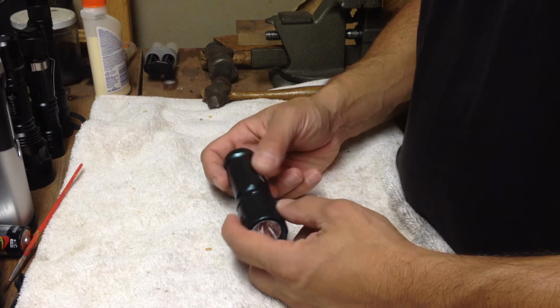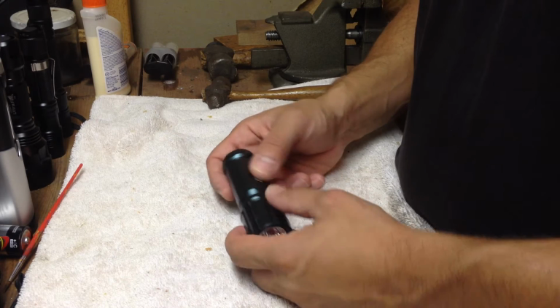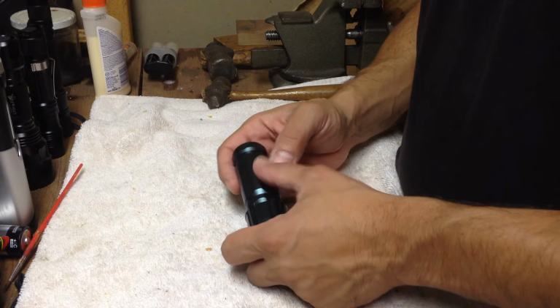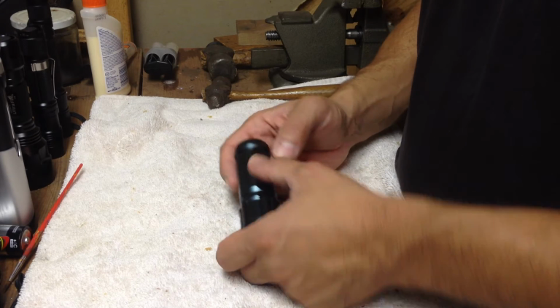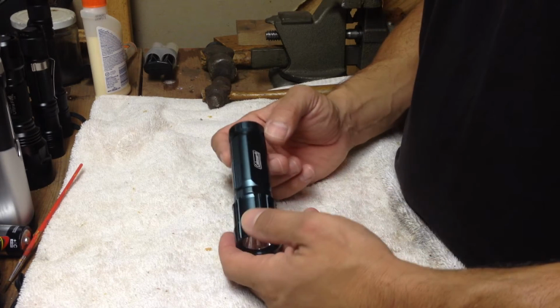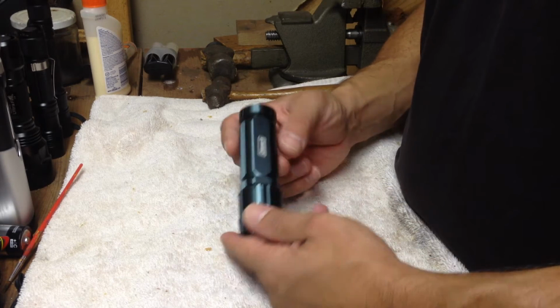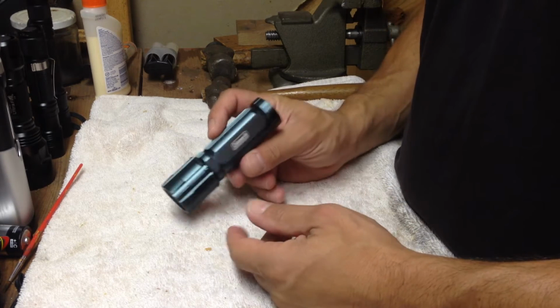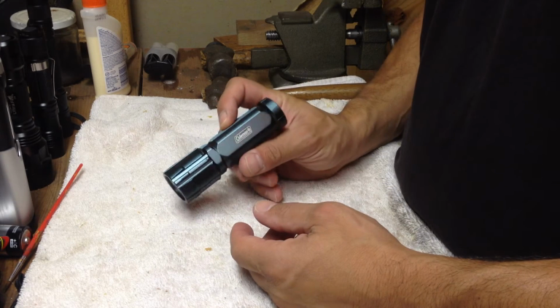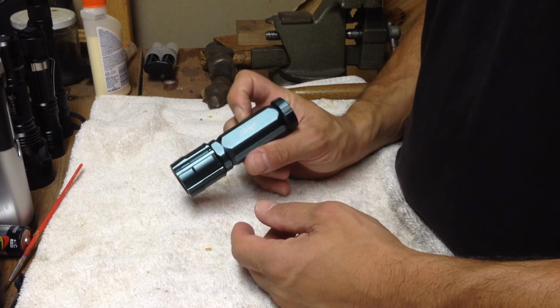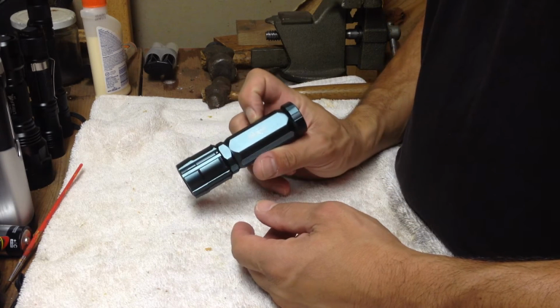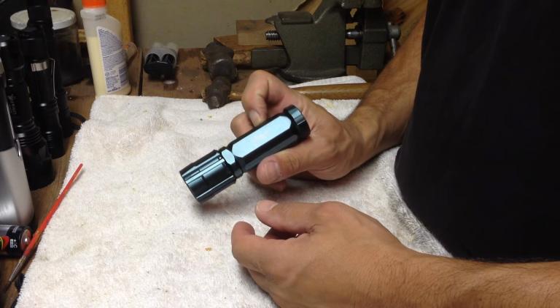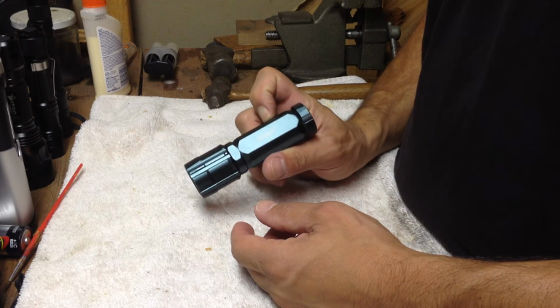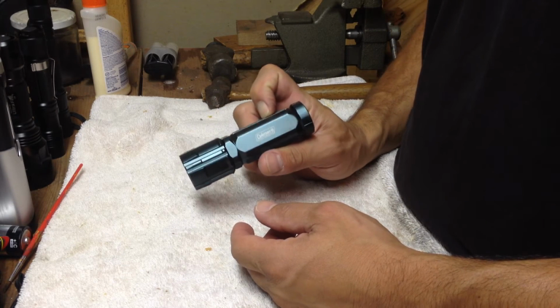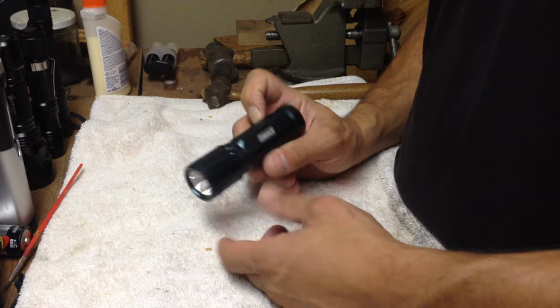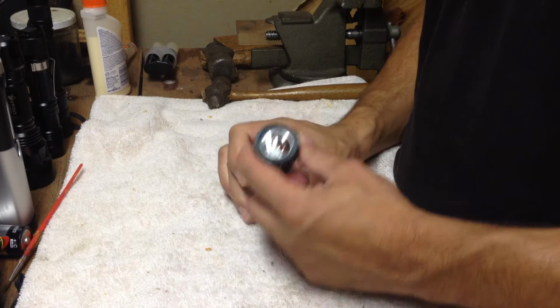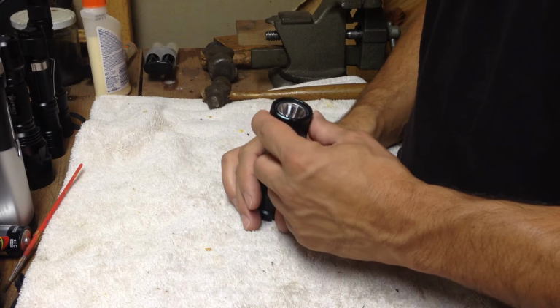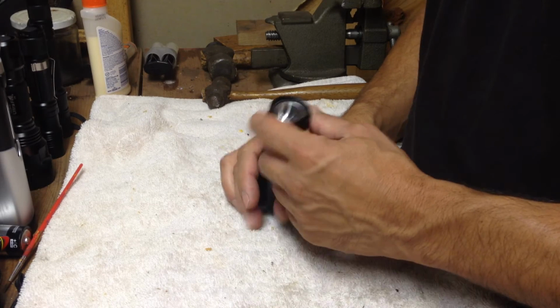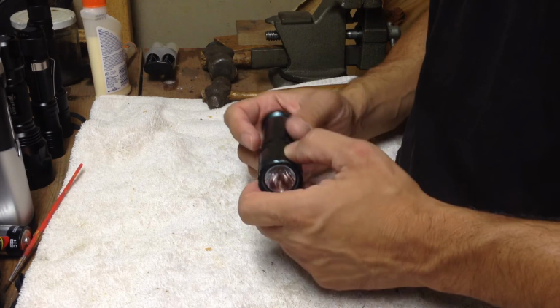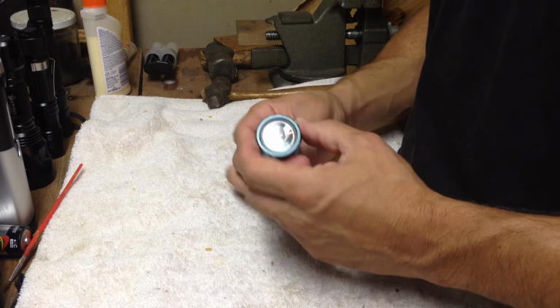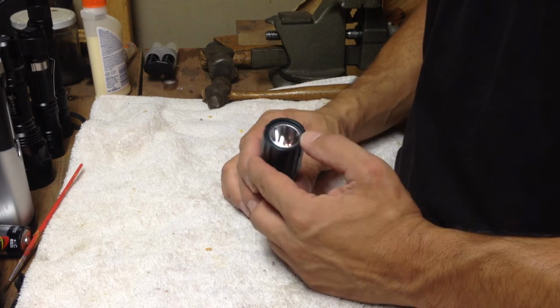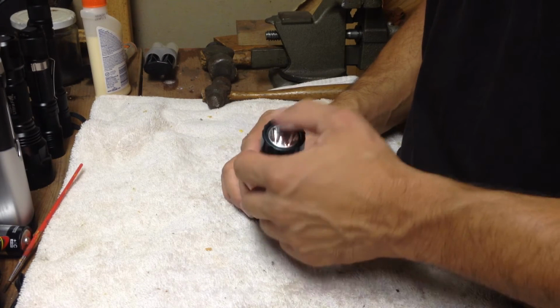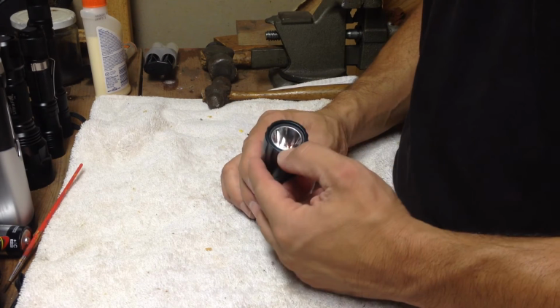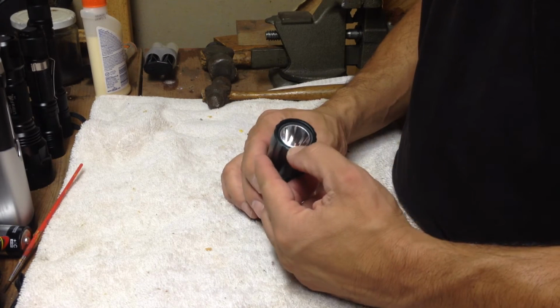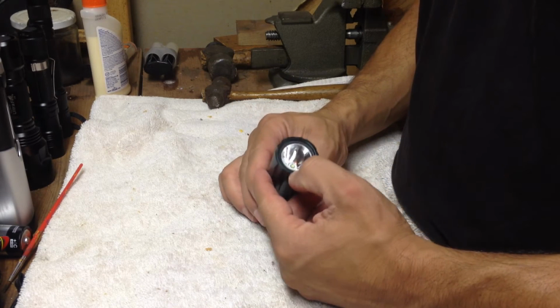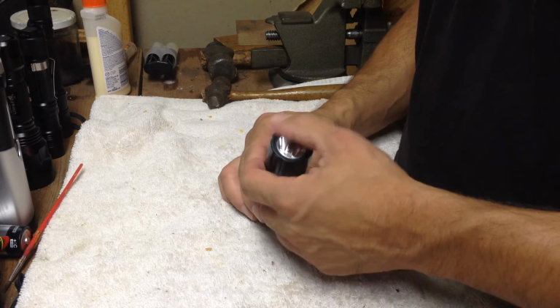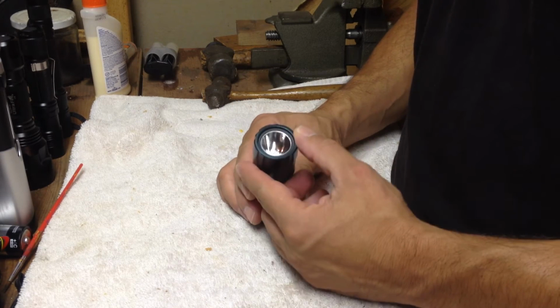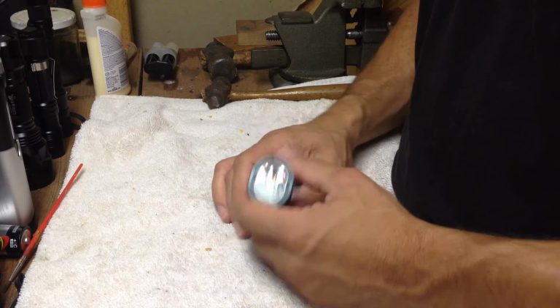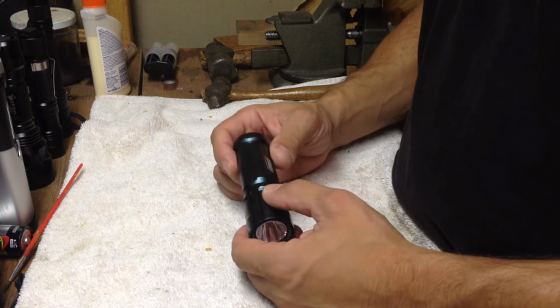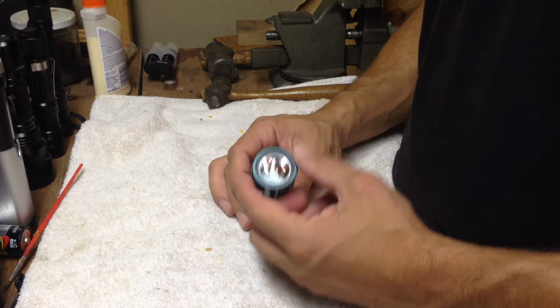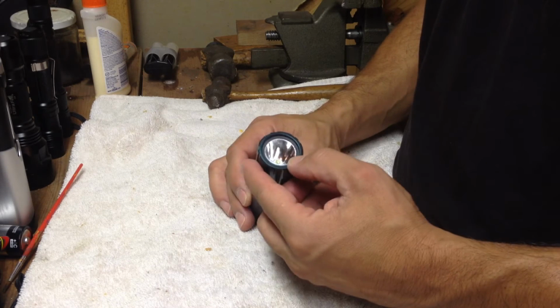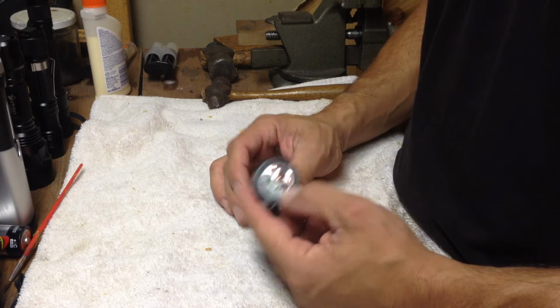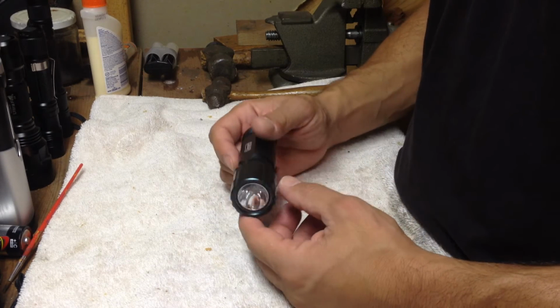When these first came out they were $25, and I got this at Dick's on sale for $15. So for $15, this is an awesome light. It's got an orange peel reflector, but it still holds a nice tight beam.